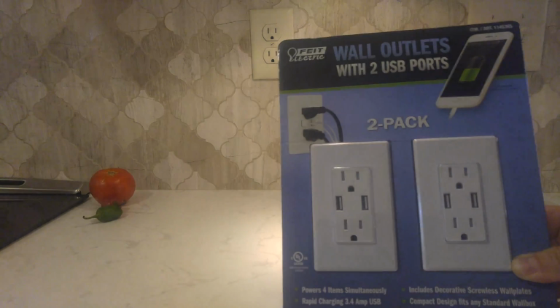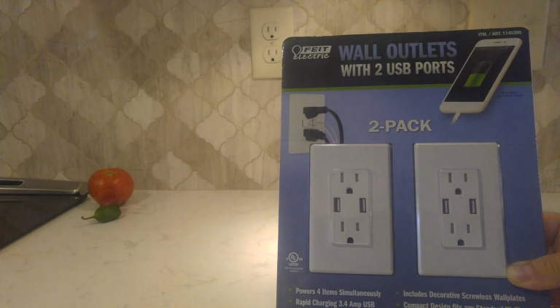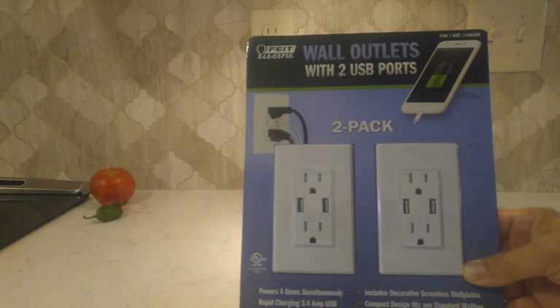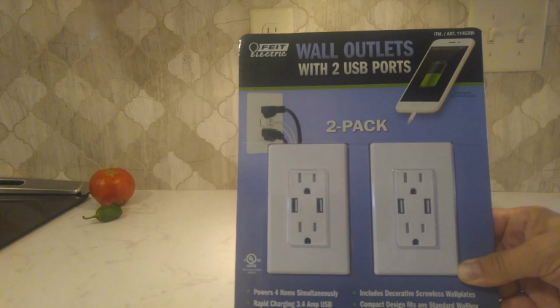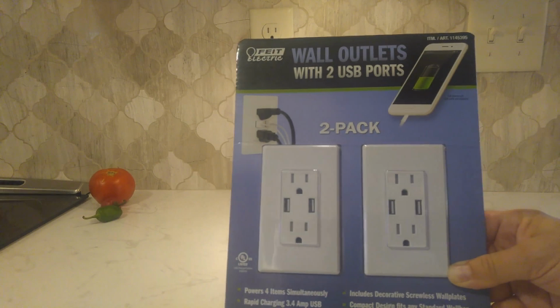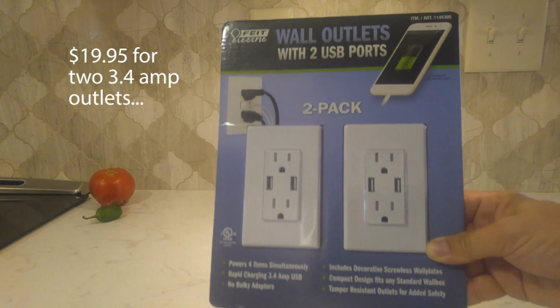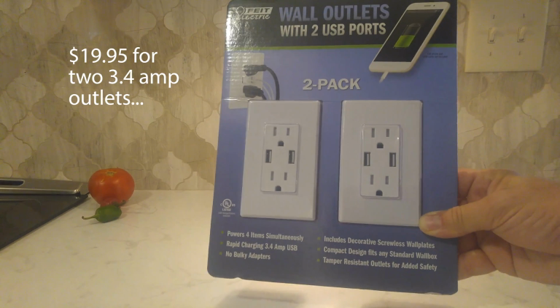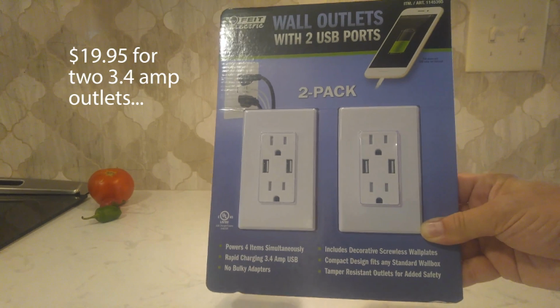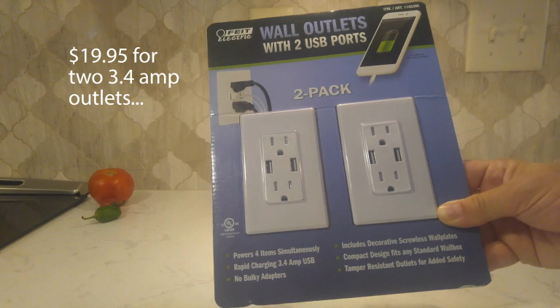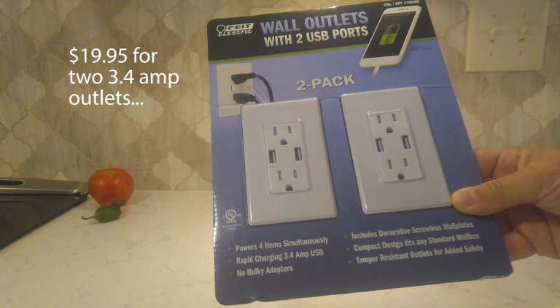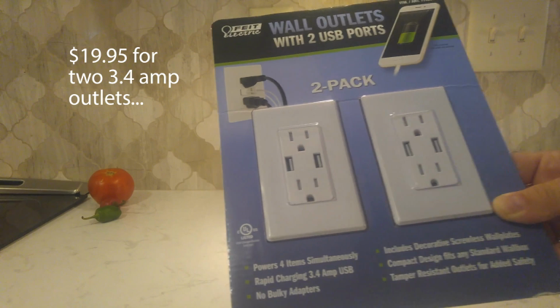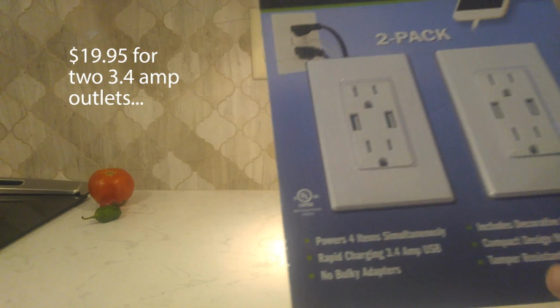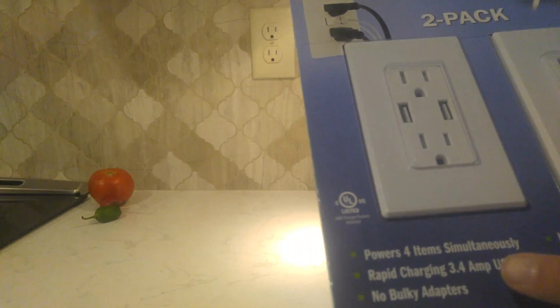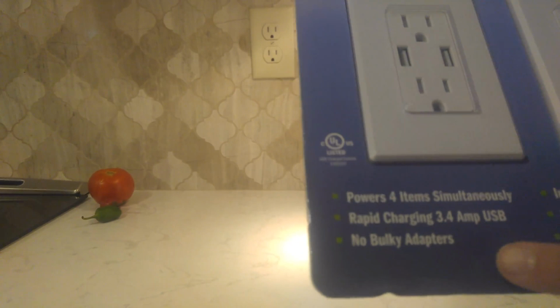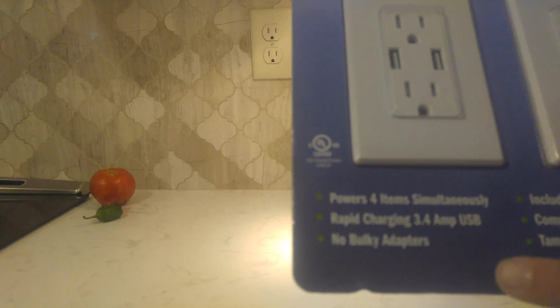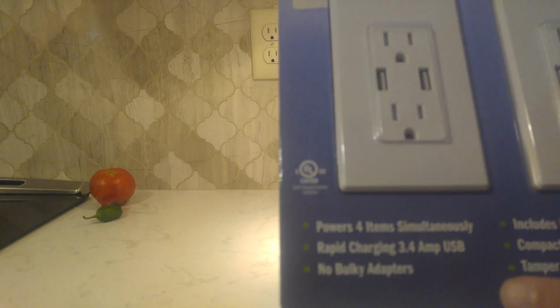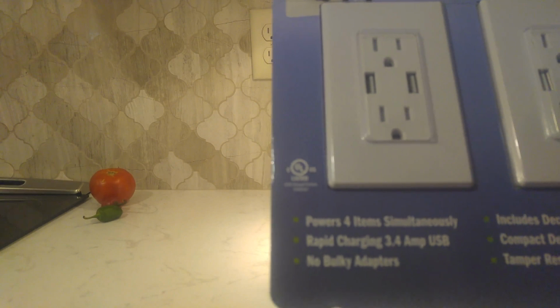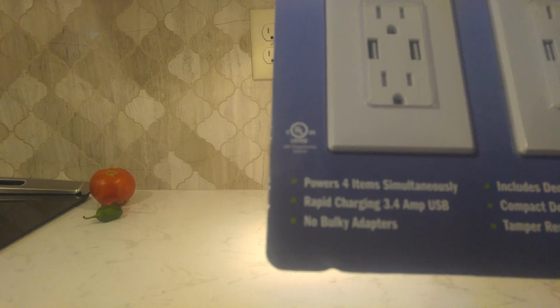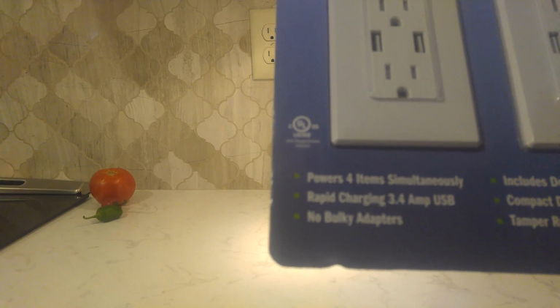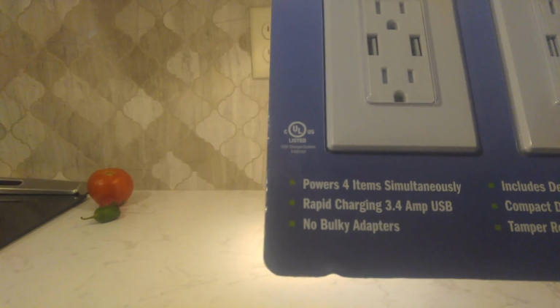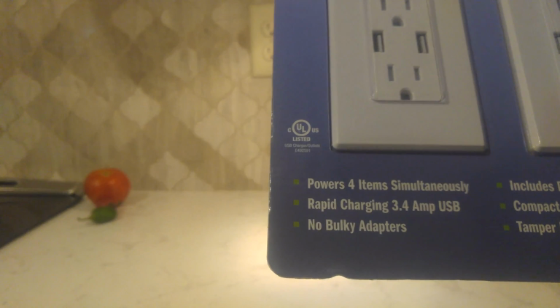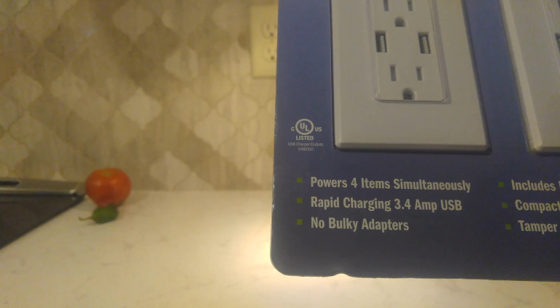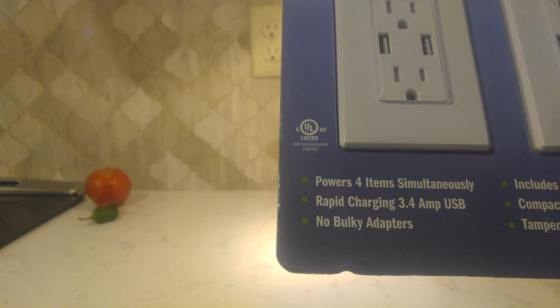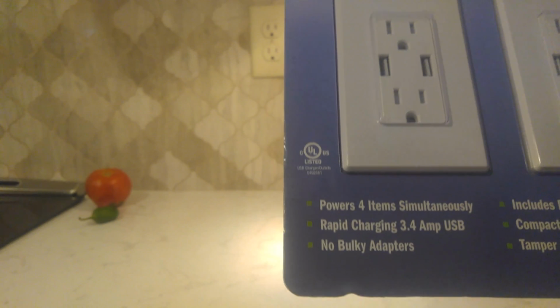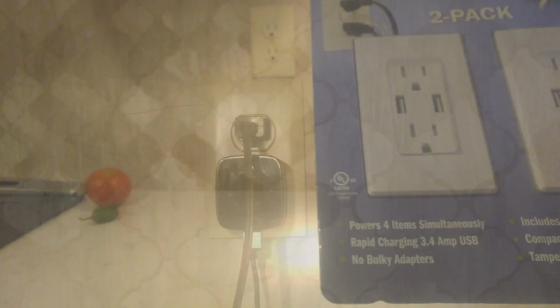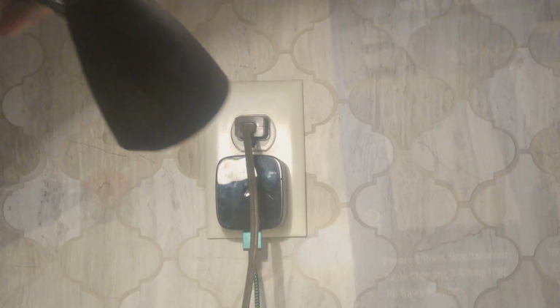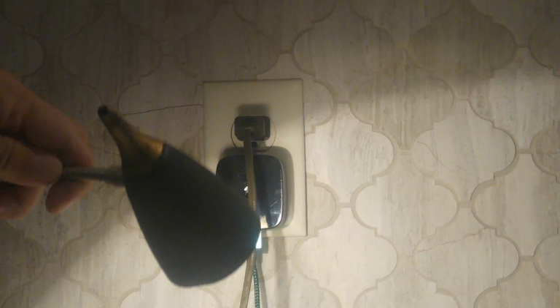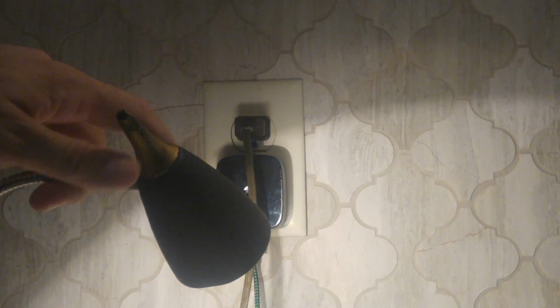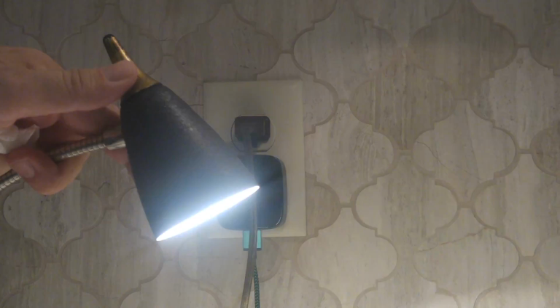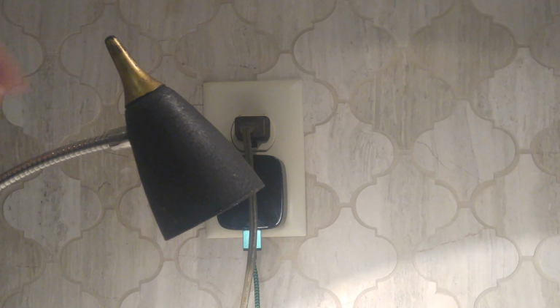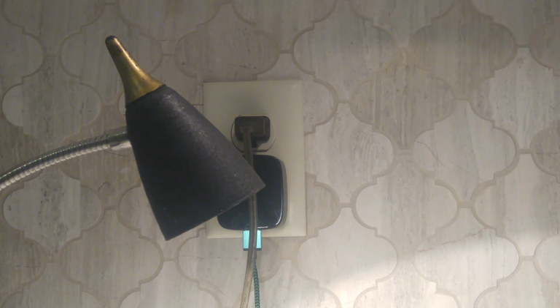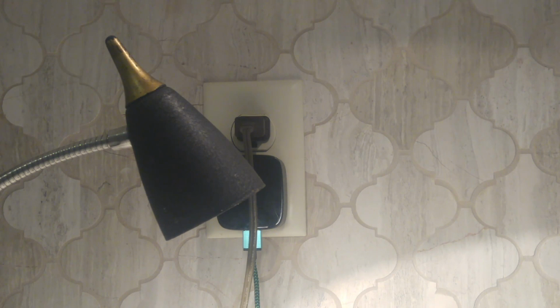We got these at Costco. There are several other options available, however these have the rapid charging option which I think our Android phones should lock into. Right now we're plugging in this lamp so we can flip the breaker off and know when the breaker's off.